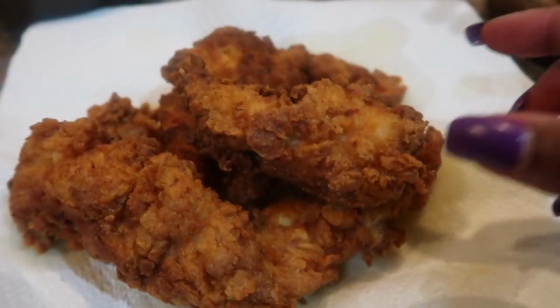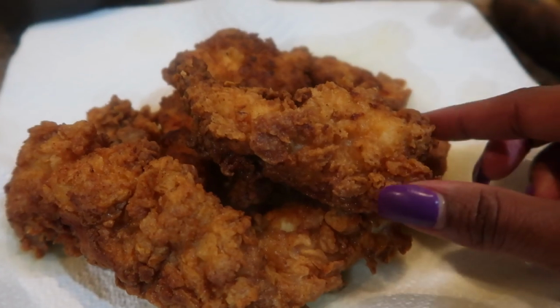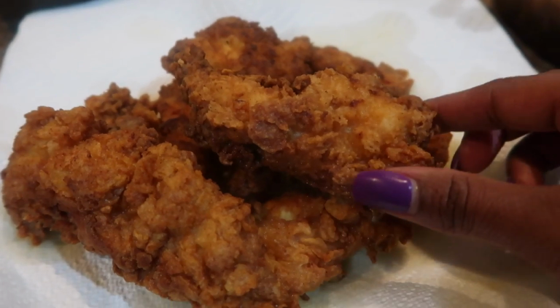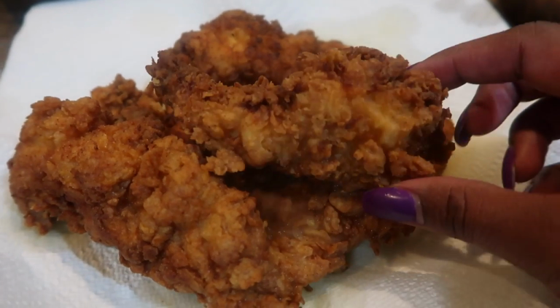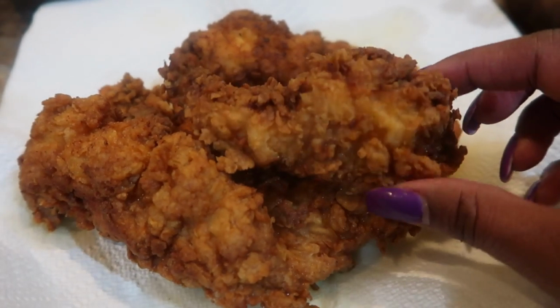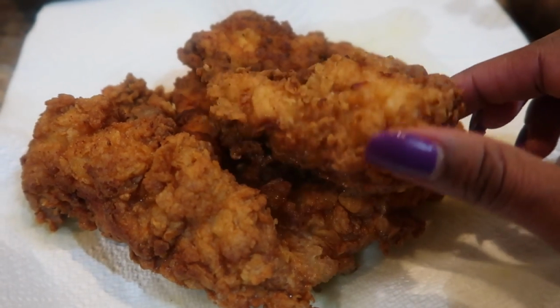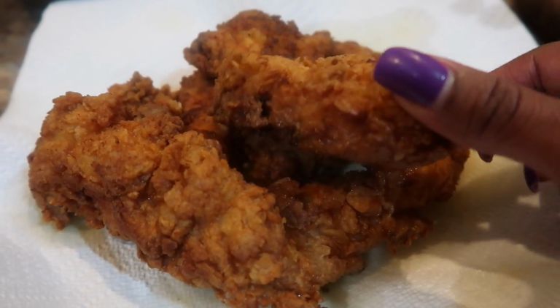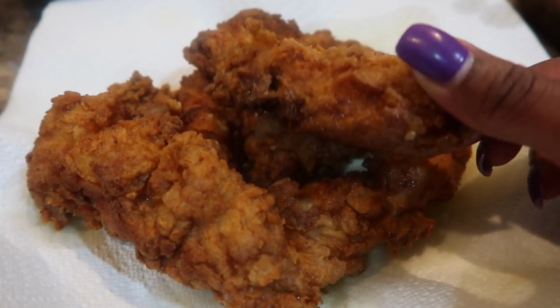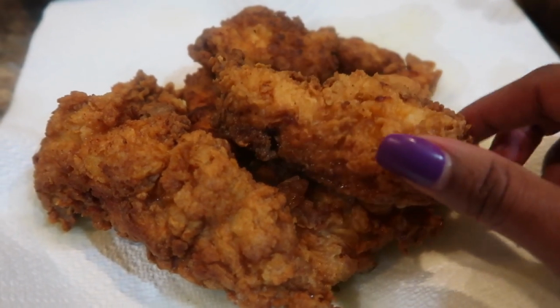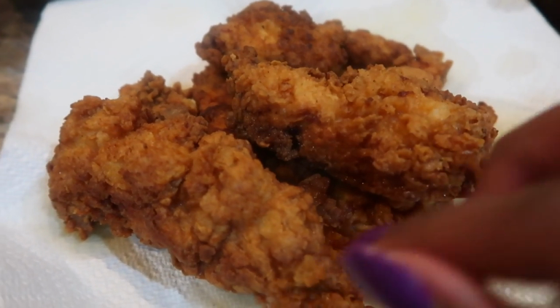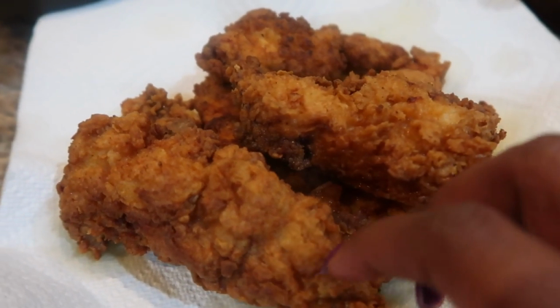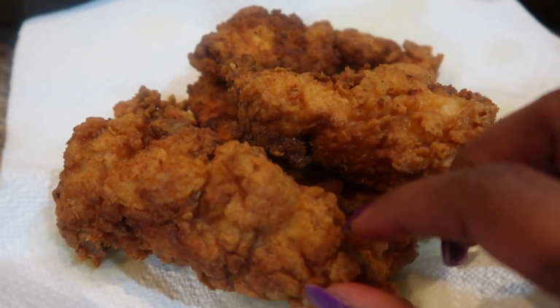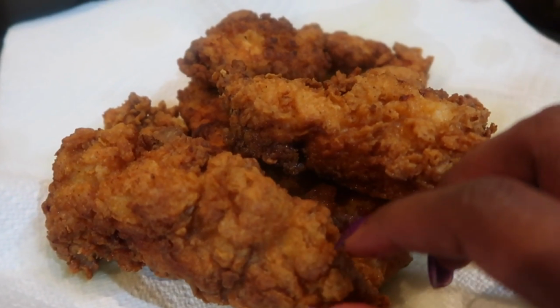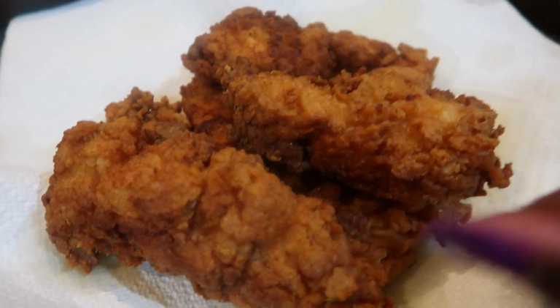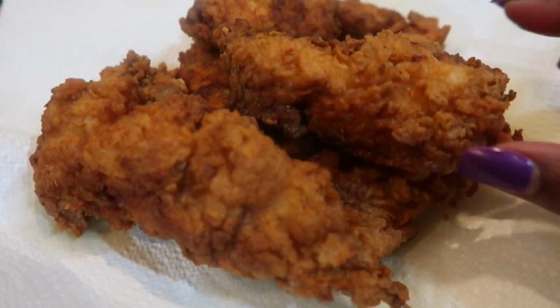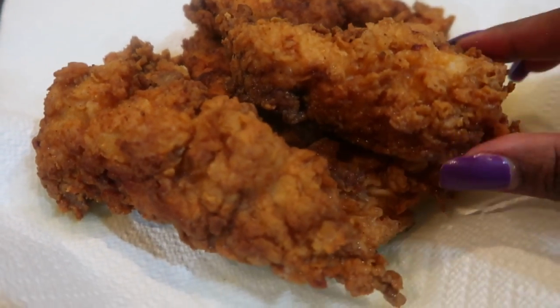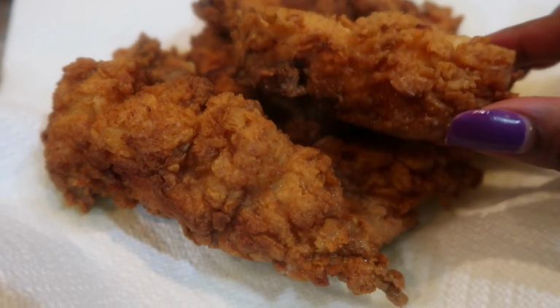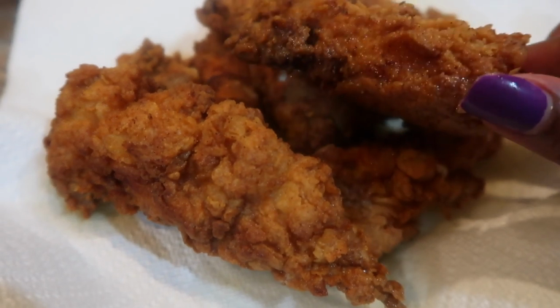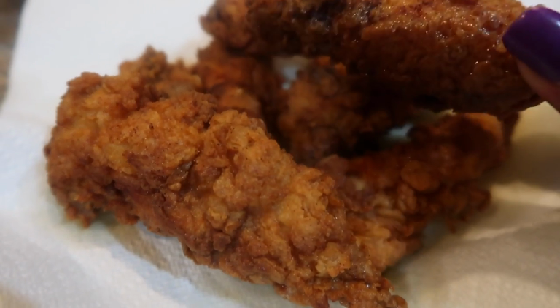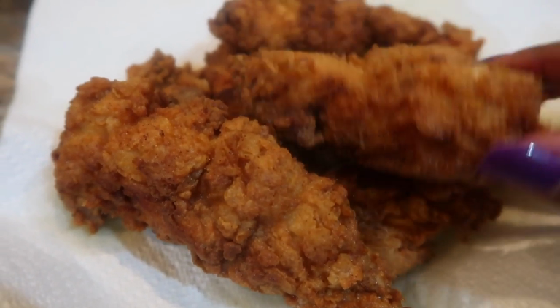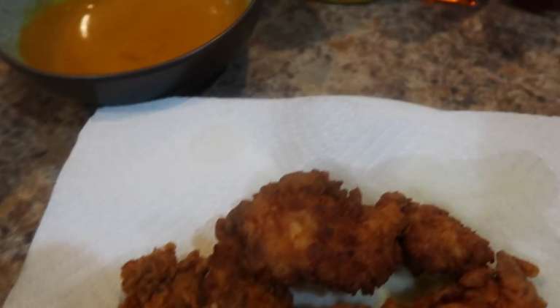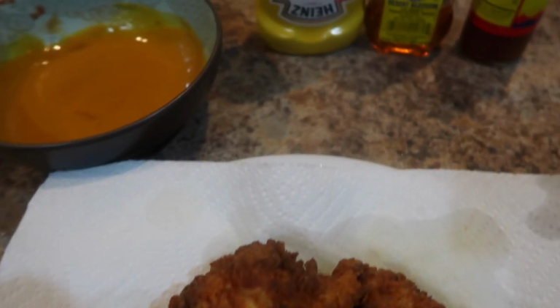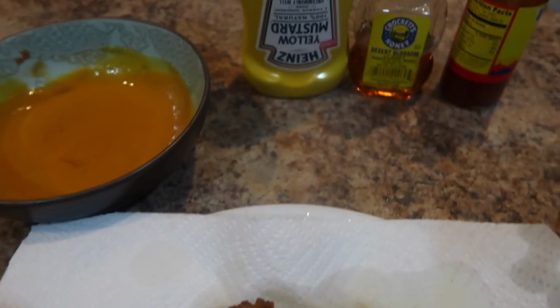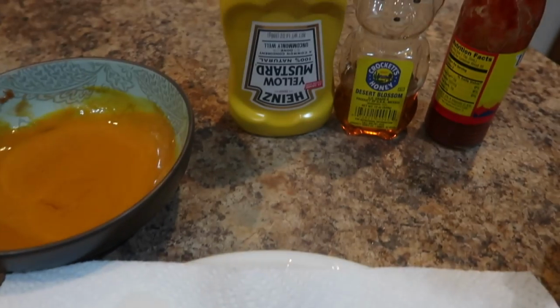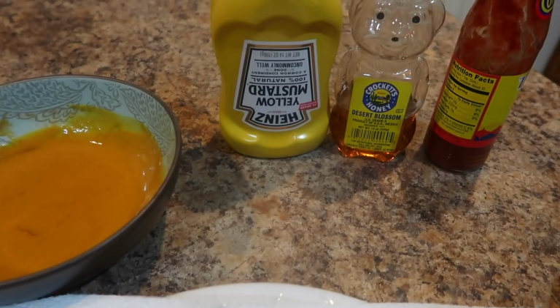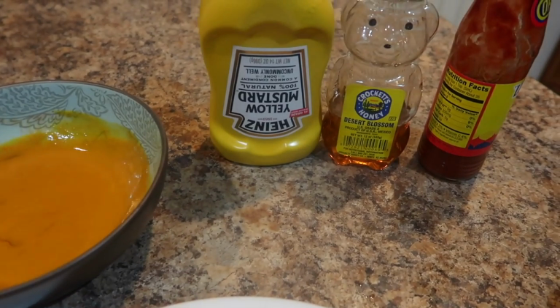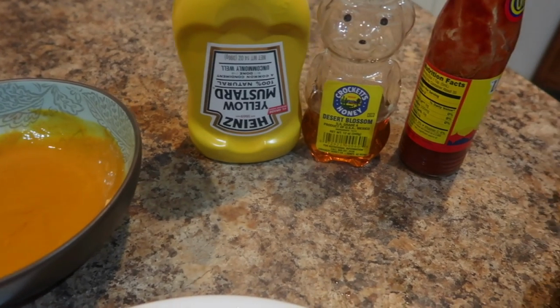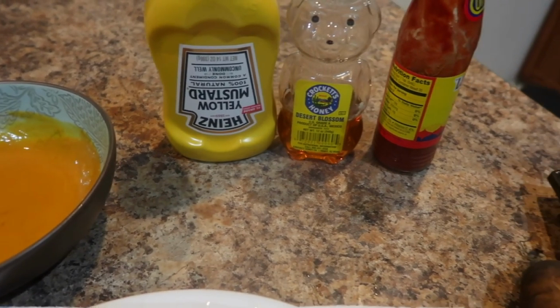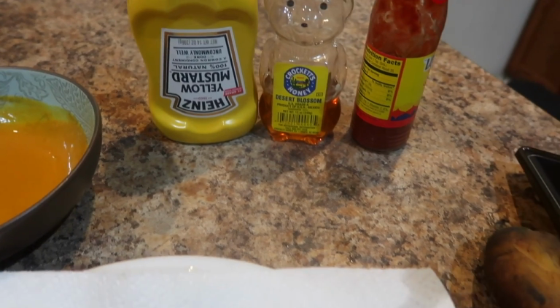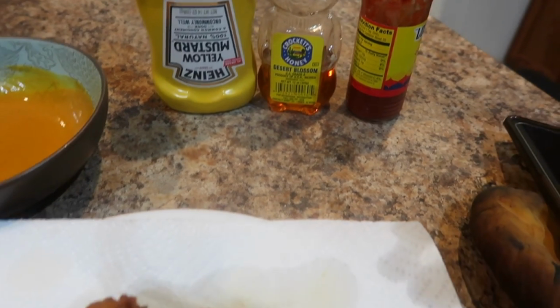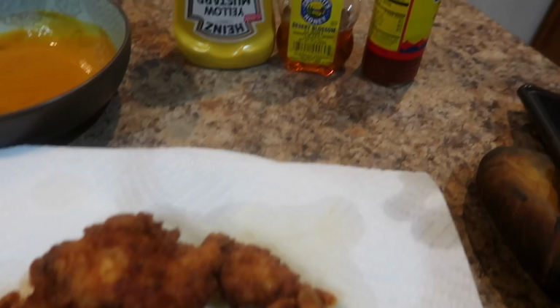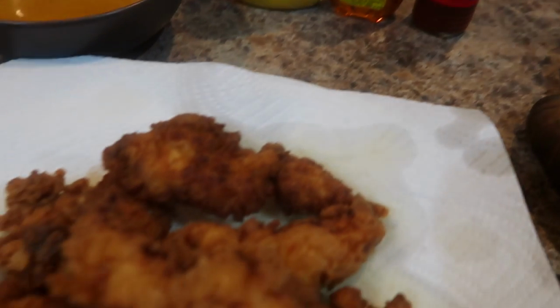Here are my finished buttermilk chicken tenders. I ended up making a dipping sauce using mustard, honey, and hot sauce. It was so good.